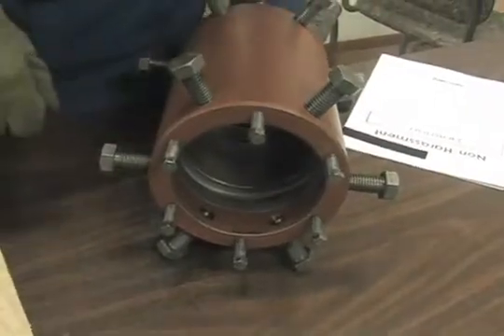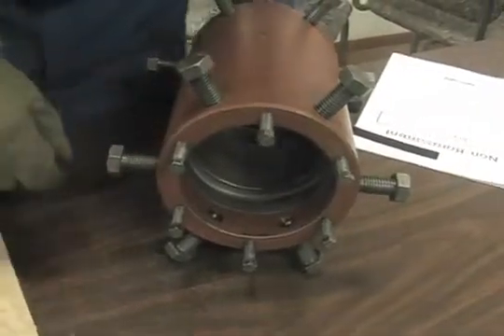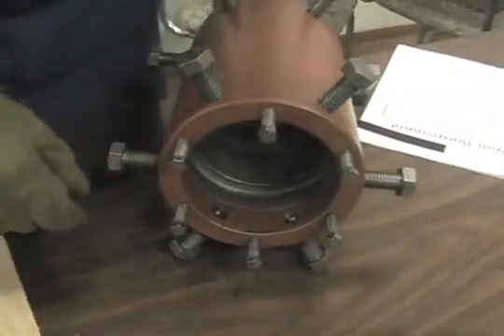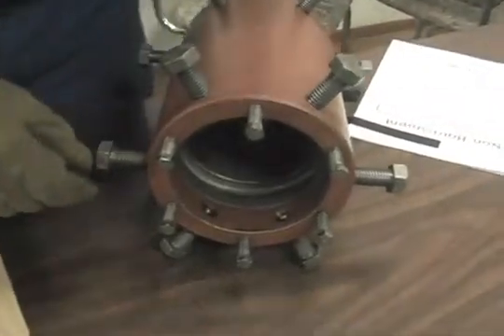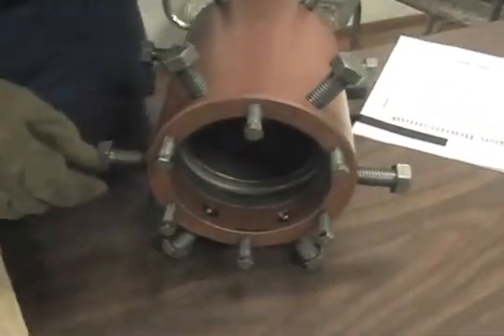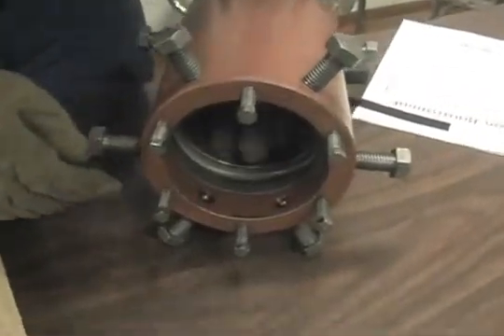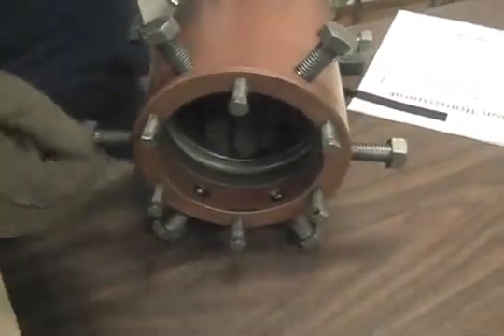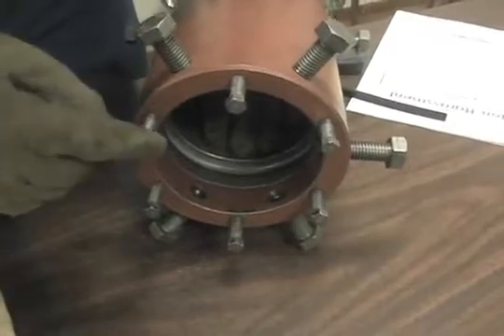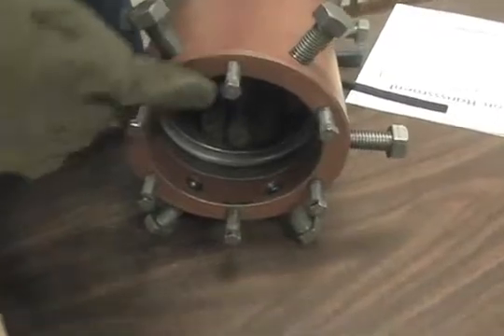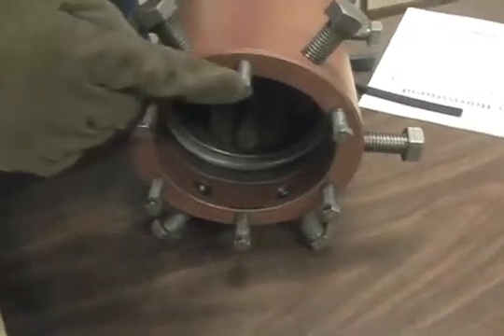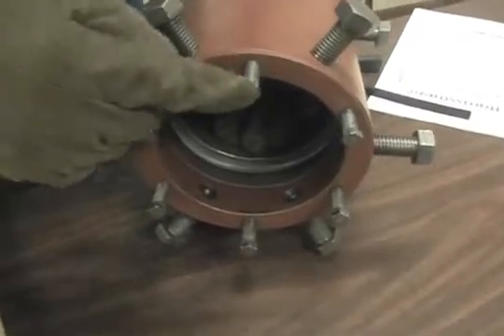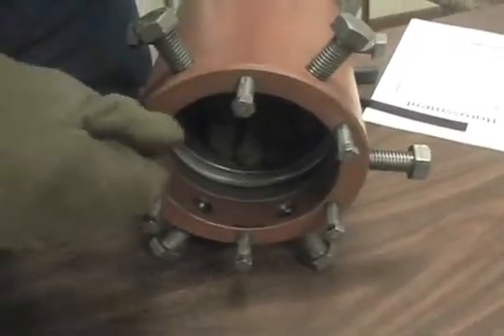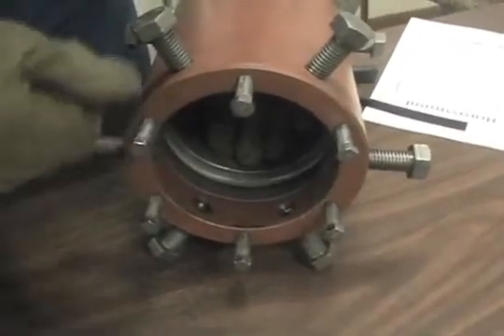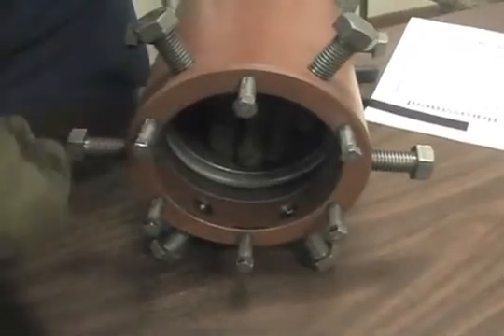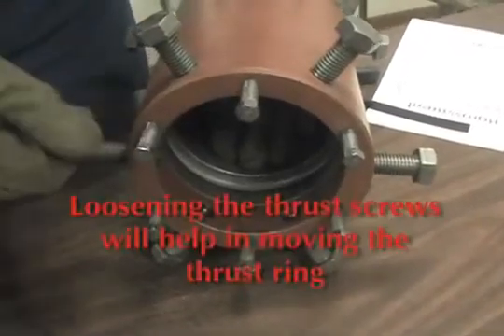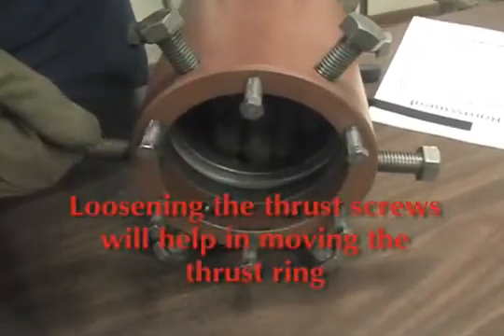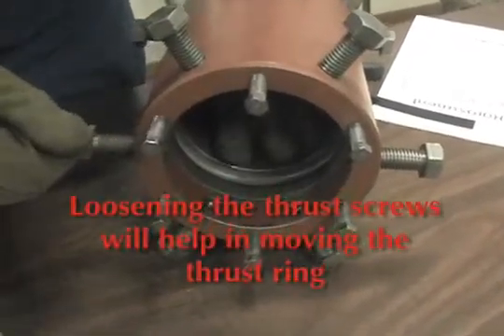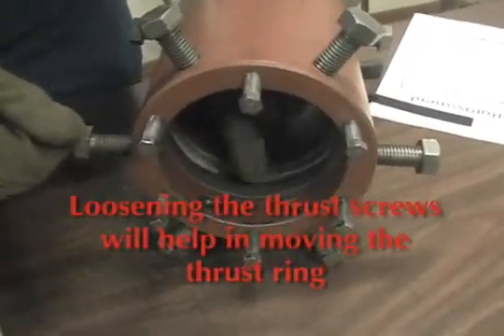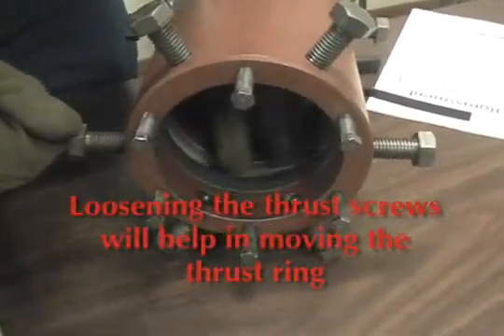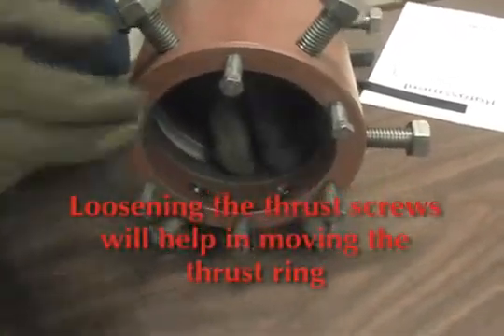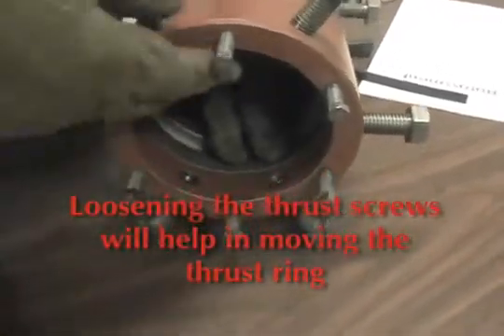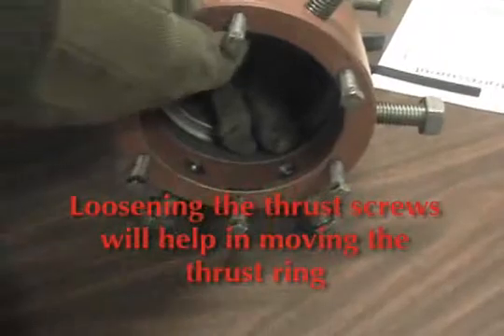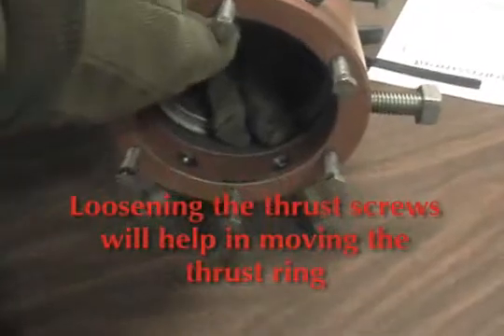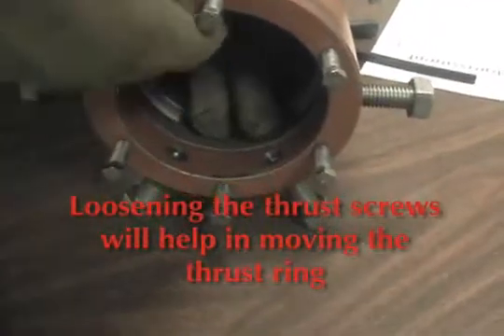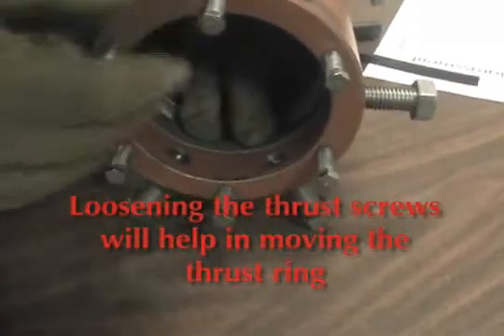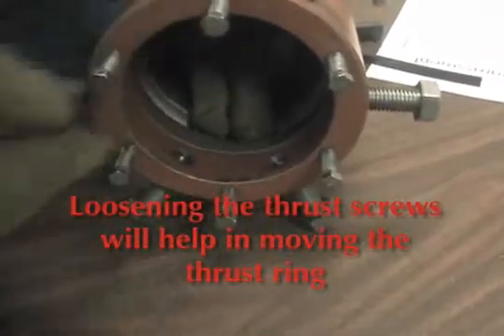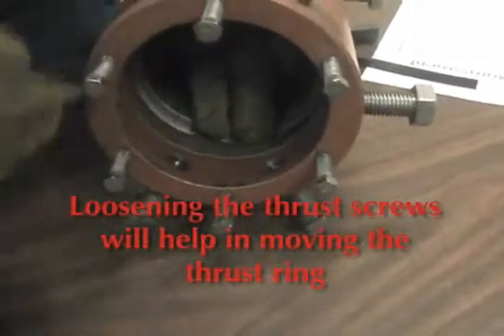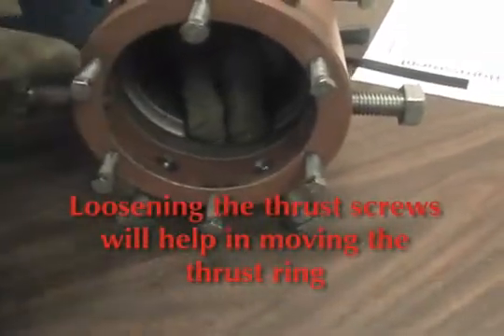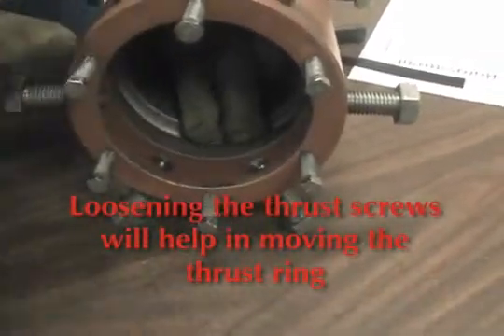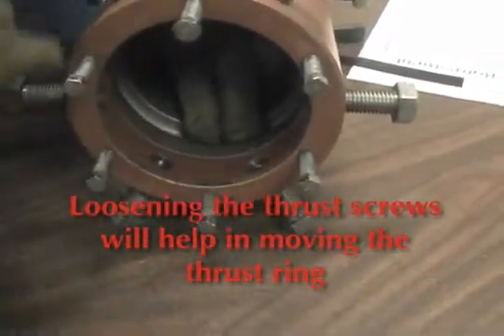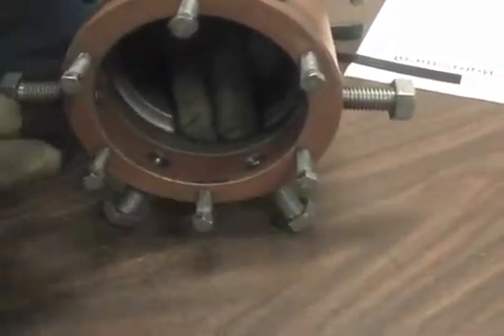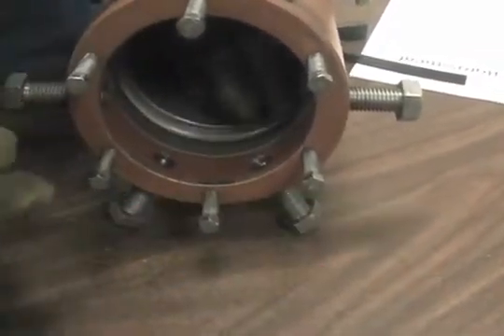Before replacing the new ring, ensure that the thrust screws are backed off sufficiently so the thrust ring can be seated all the way to the back of its groove.